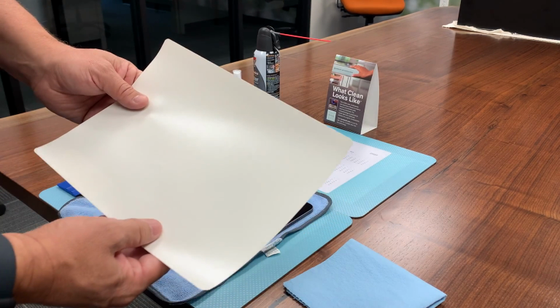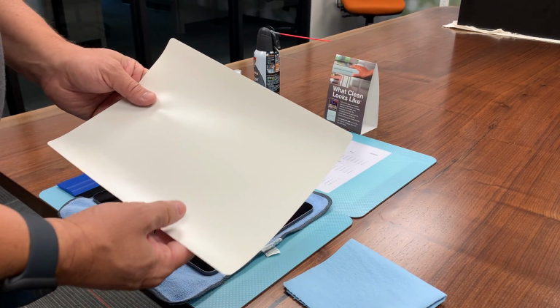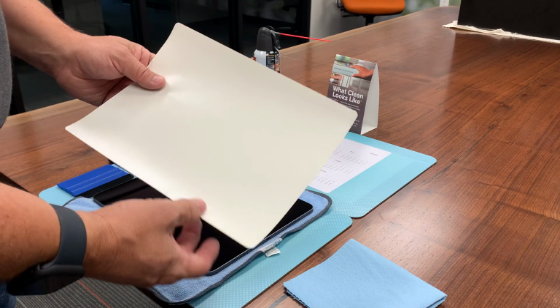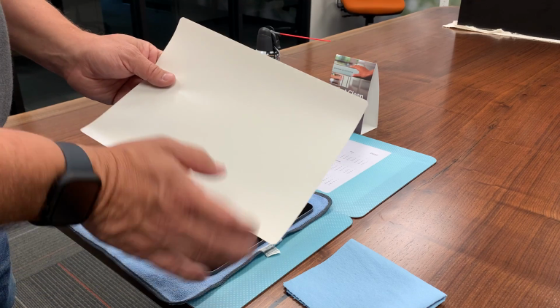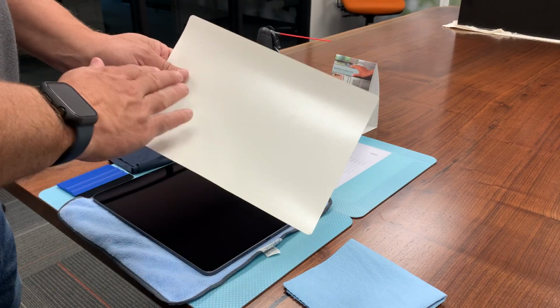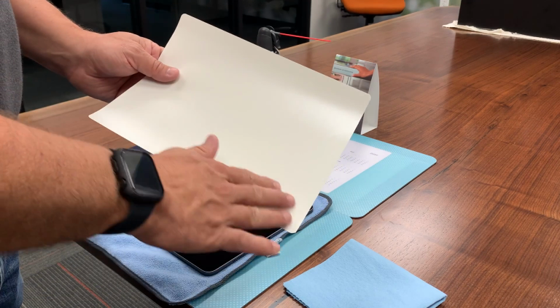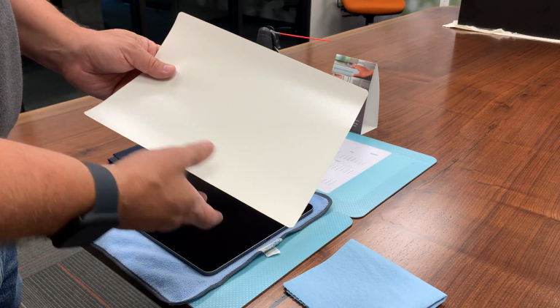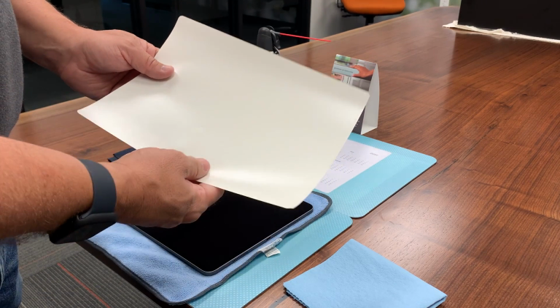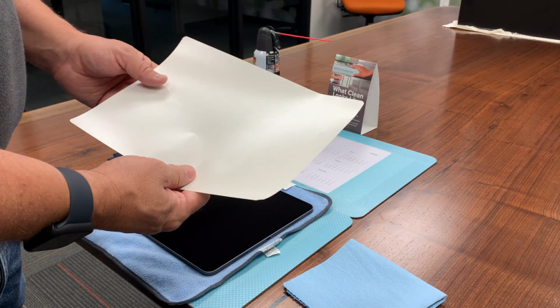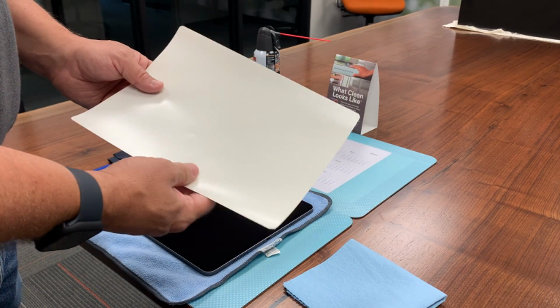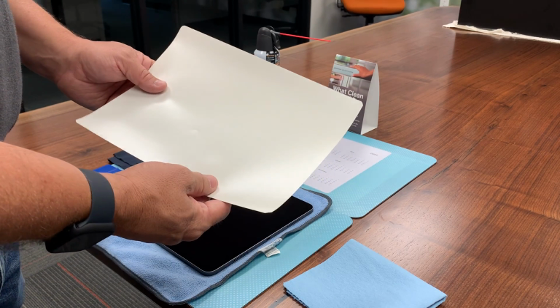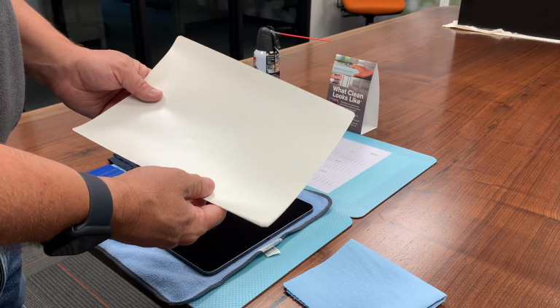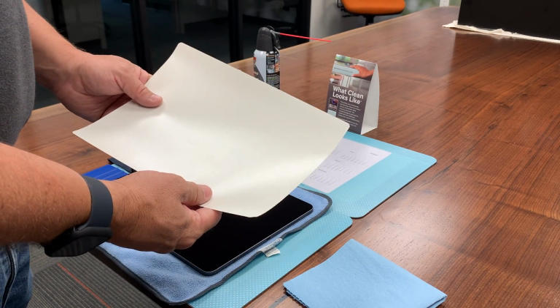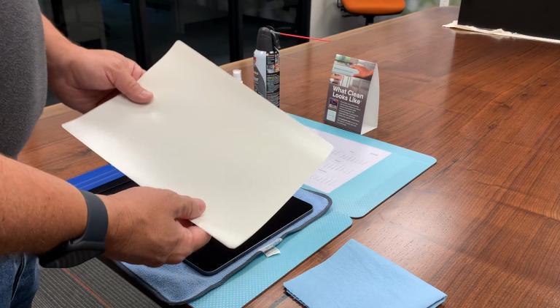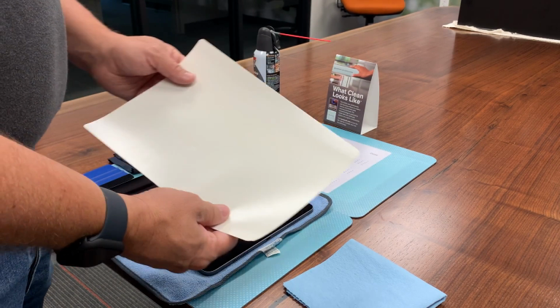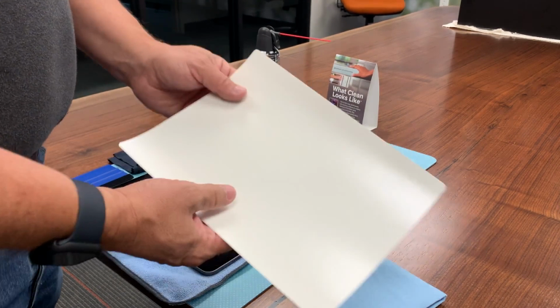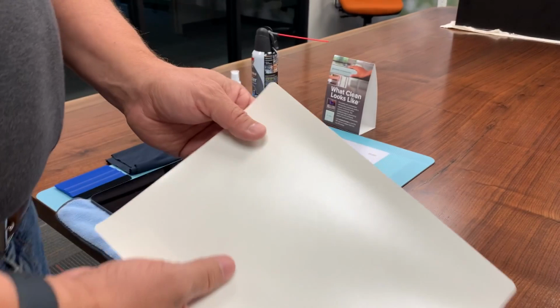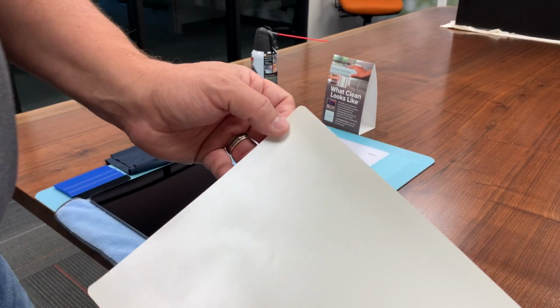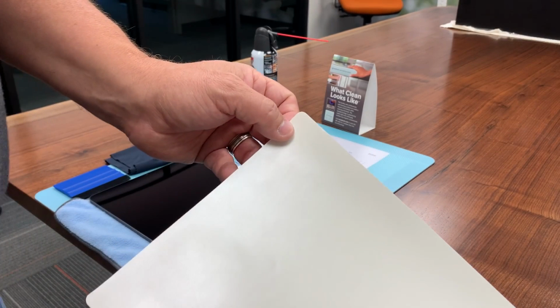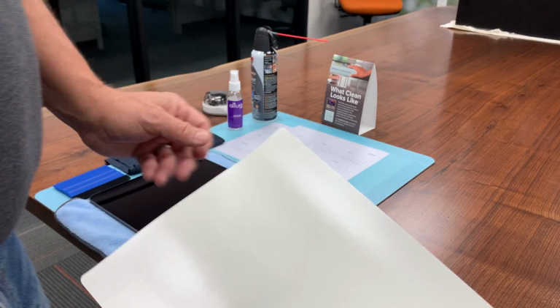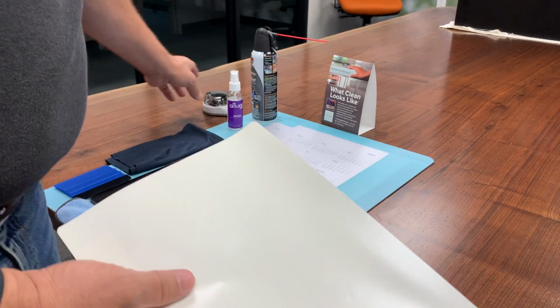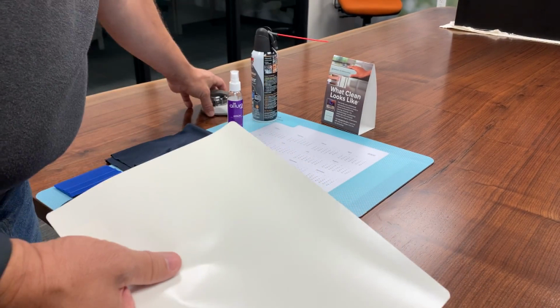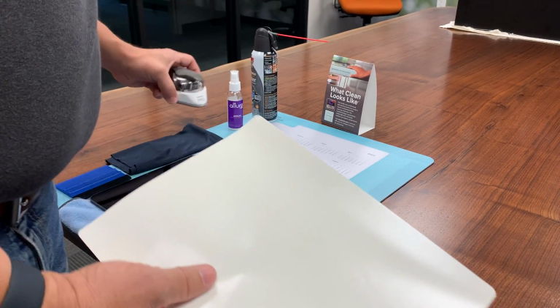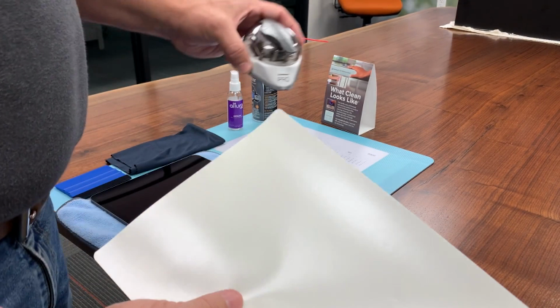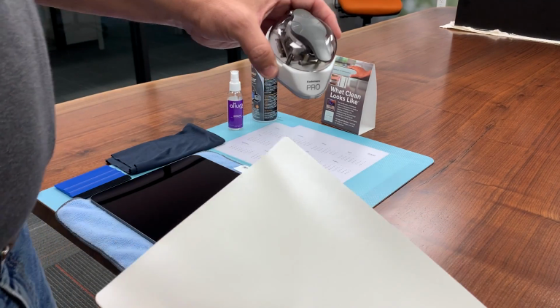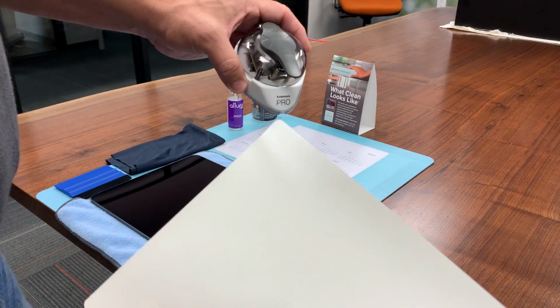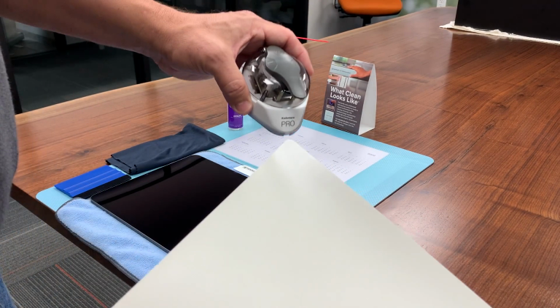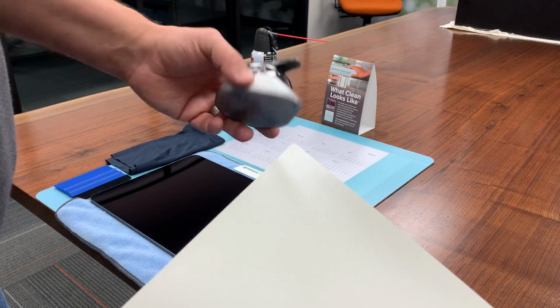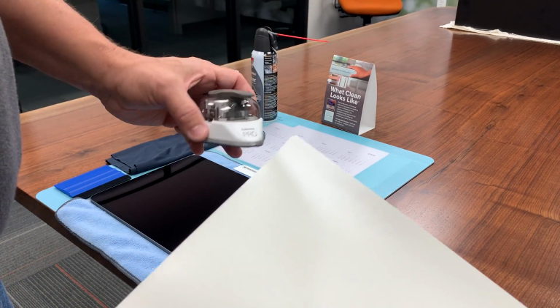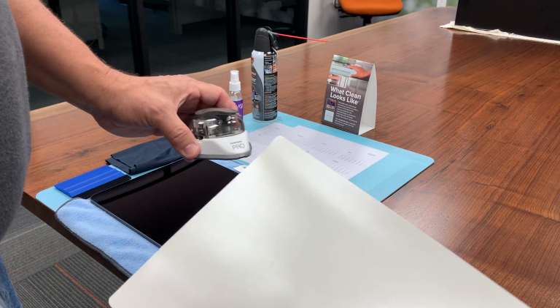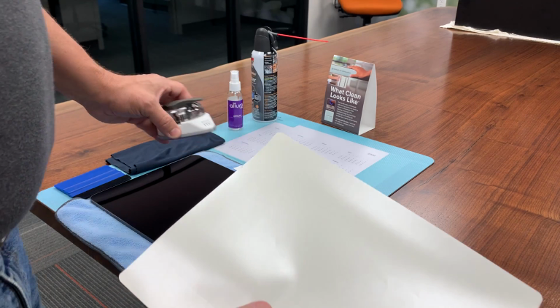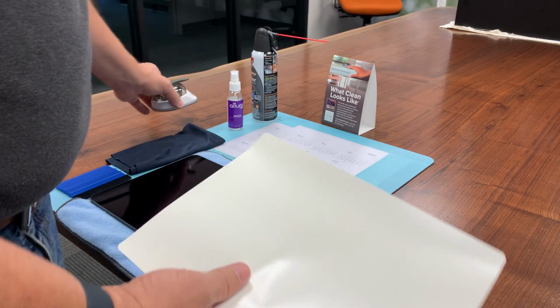We've taken and cut this down to size, so it's actually 10.5x8 now, and we've clipped the corners of it with the corner clipping tool that we found on Amazon. Just makes for a nice clean installation.